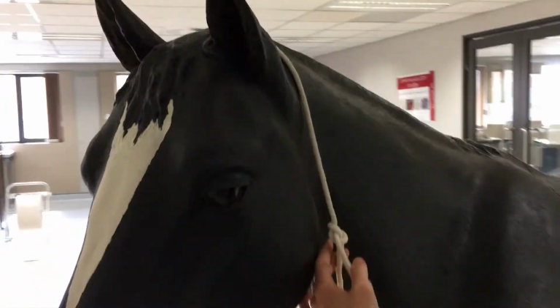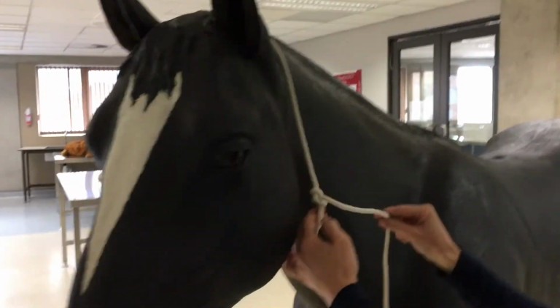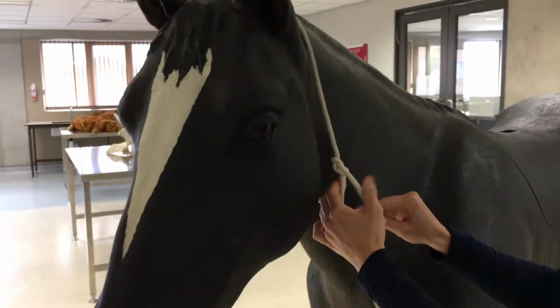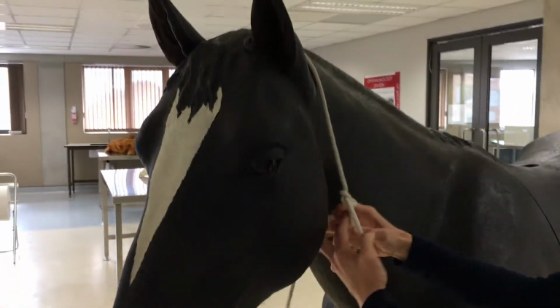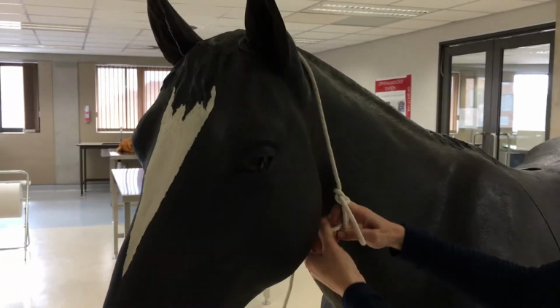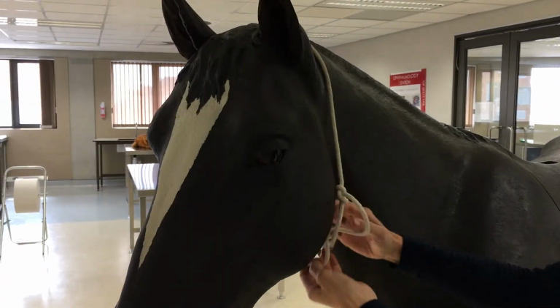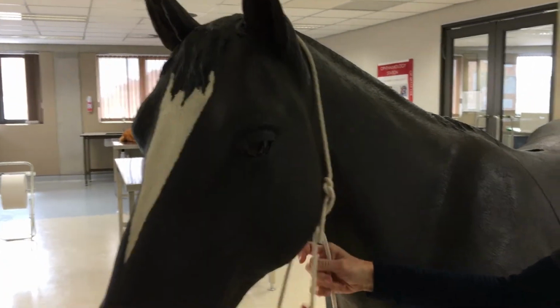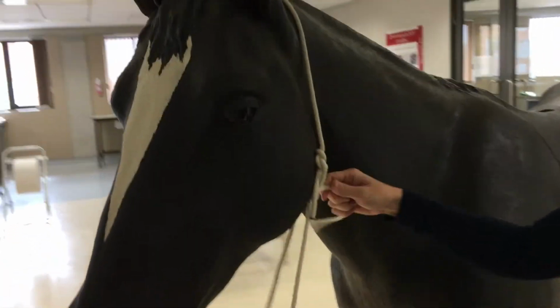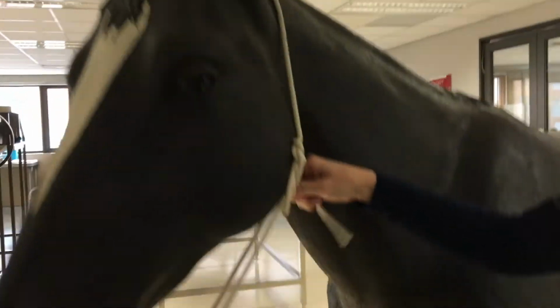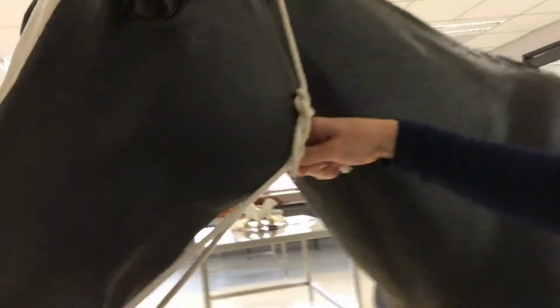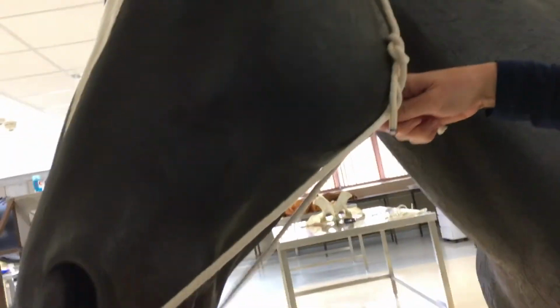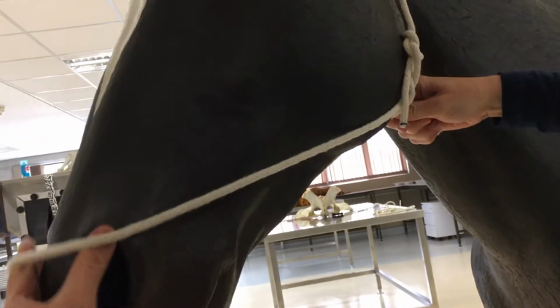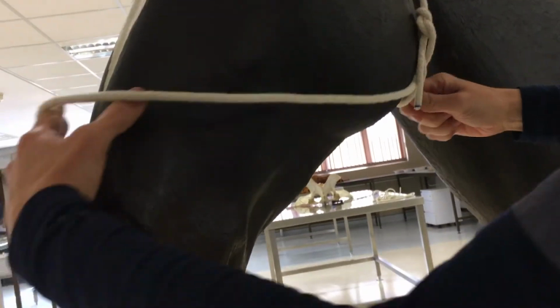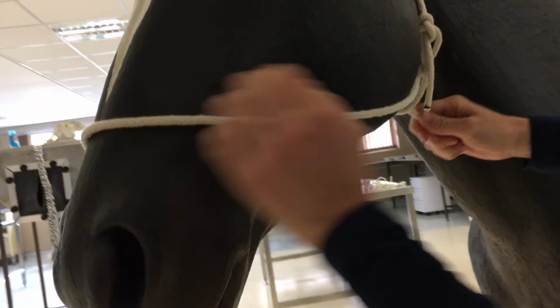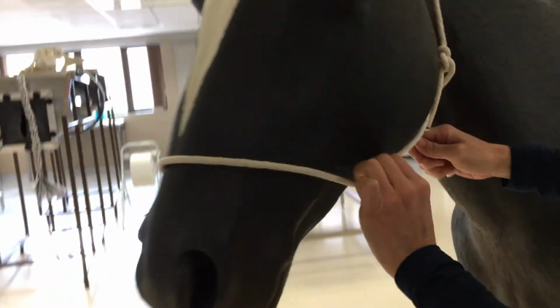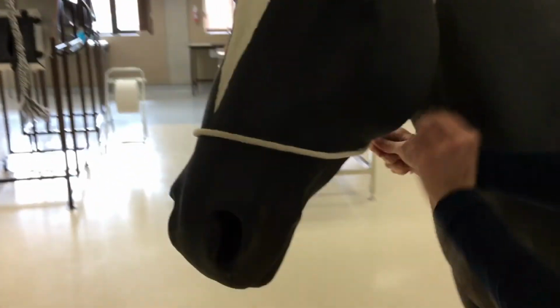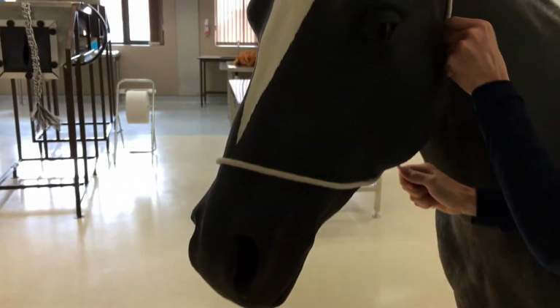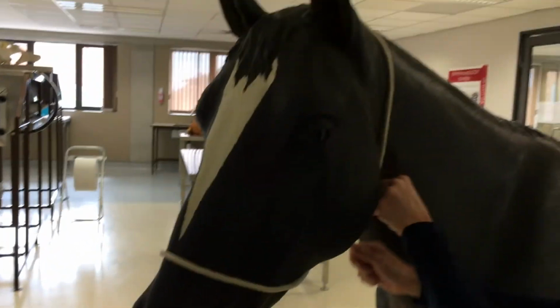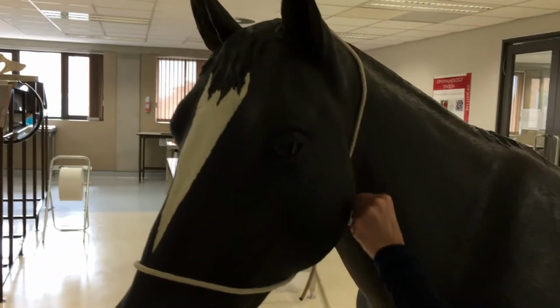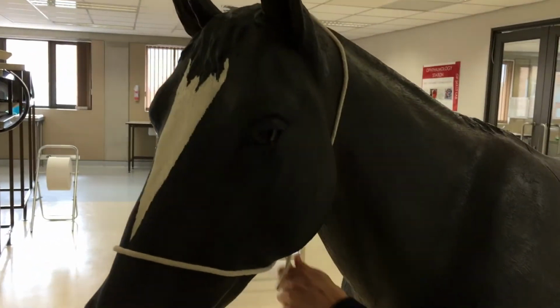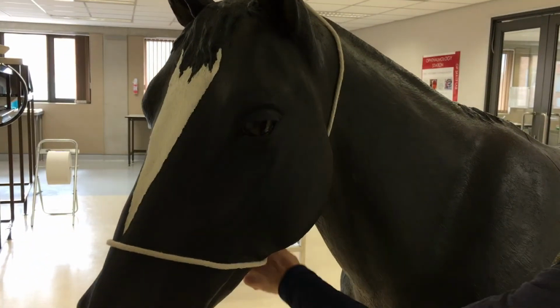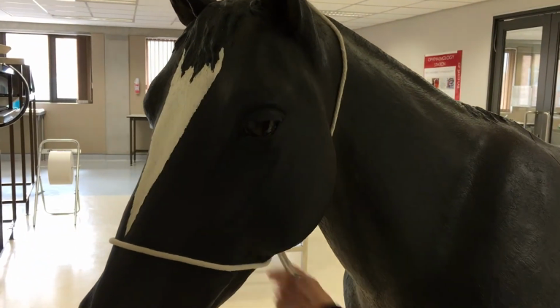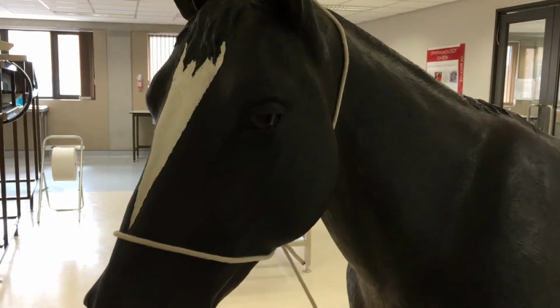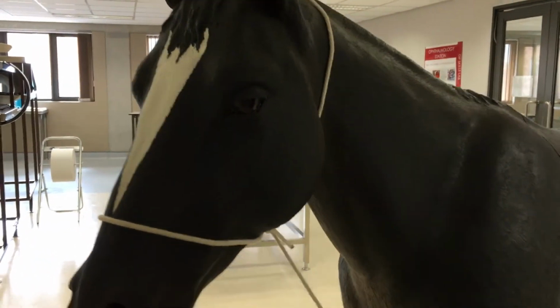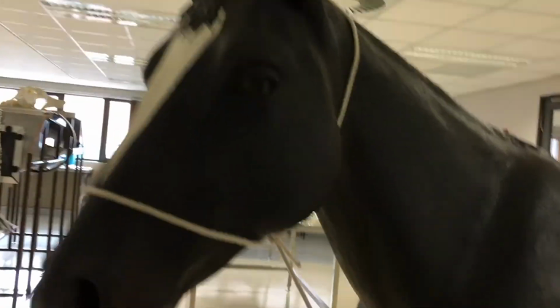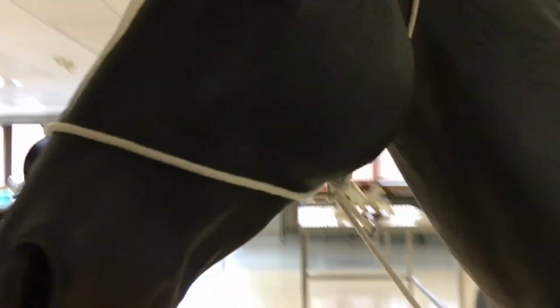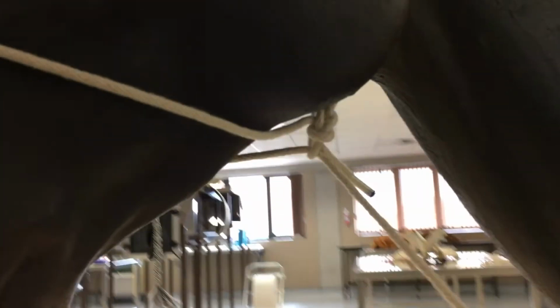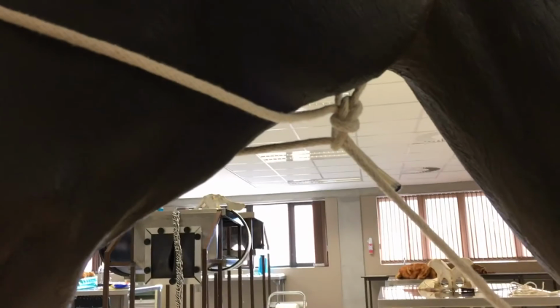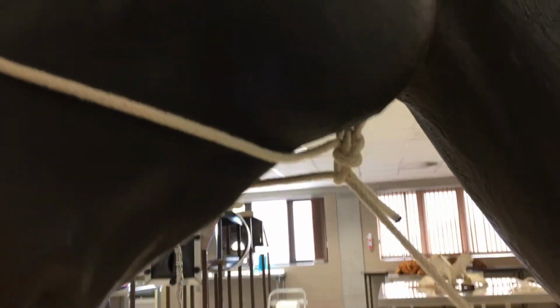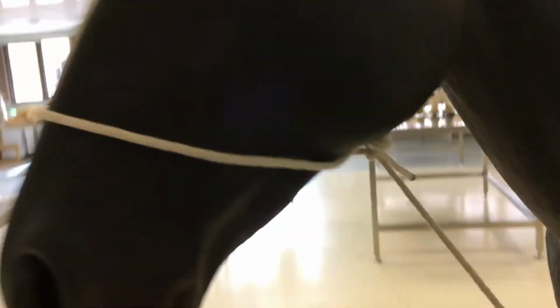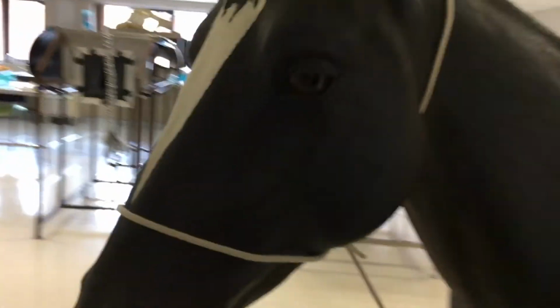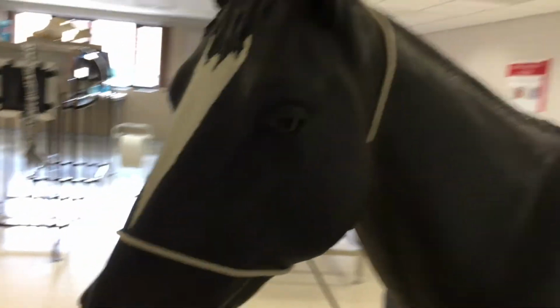Then tuck the long end of the rope back through the loop that you just made, to go around the nose, and tuck it under the mandible in the horse. Then you have a non-slip temporary halter with a nice lead rope.